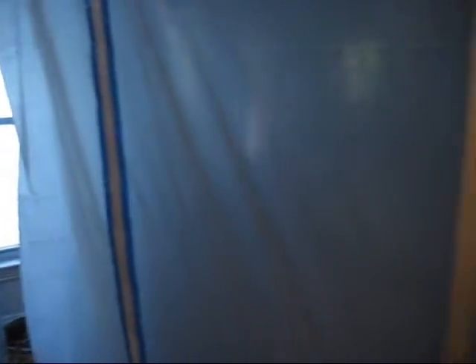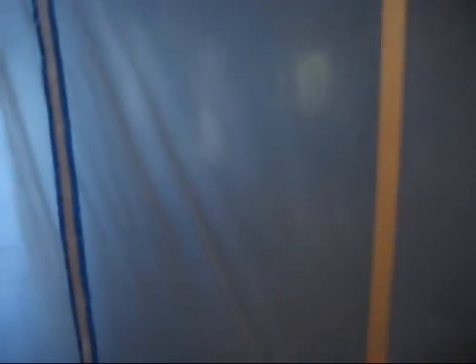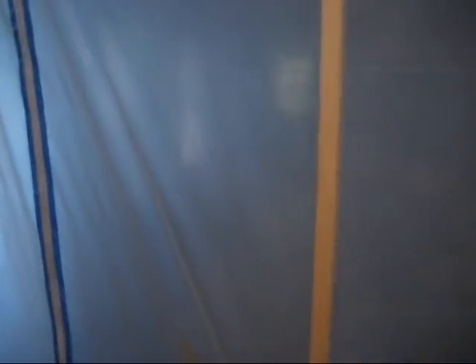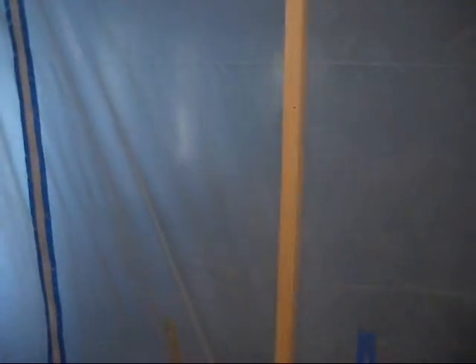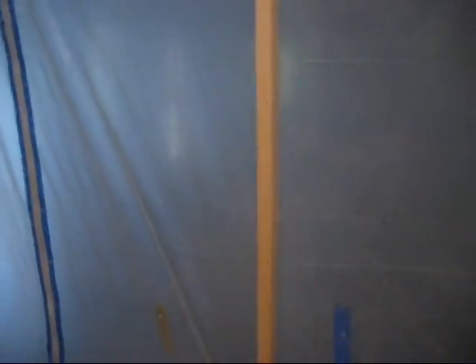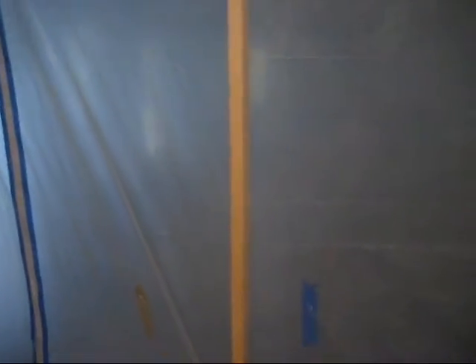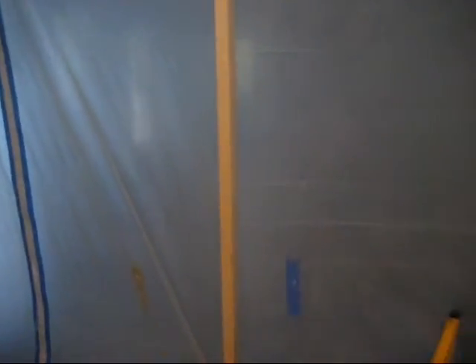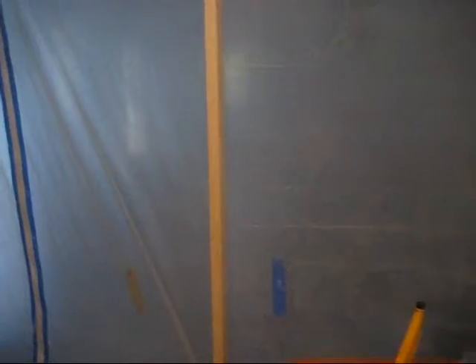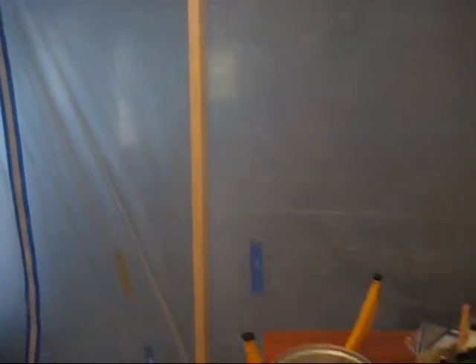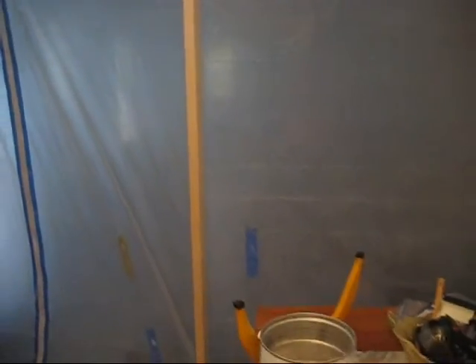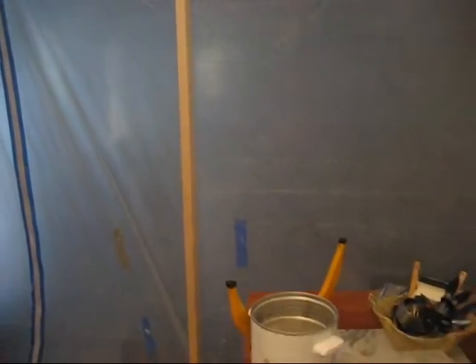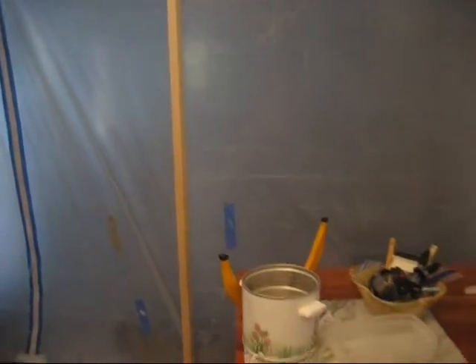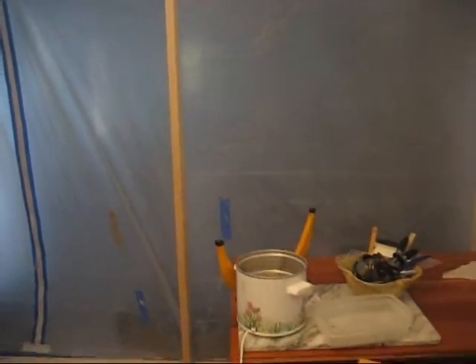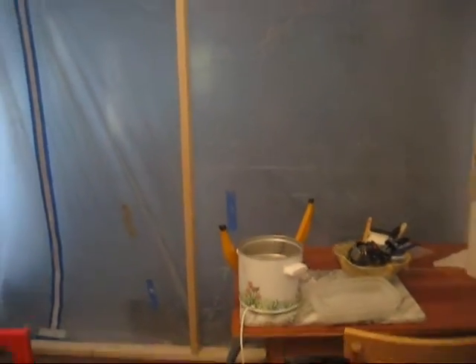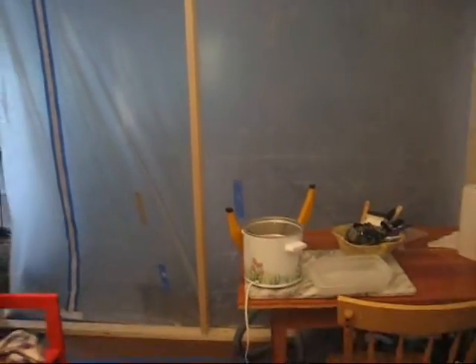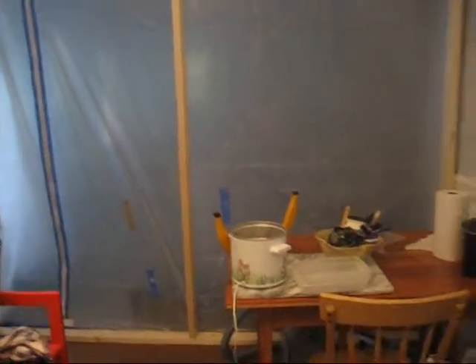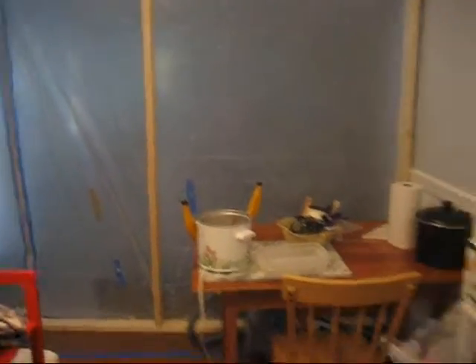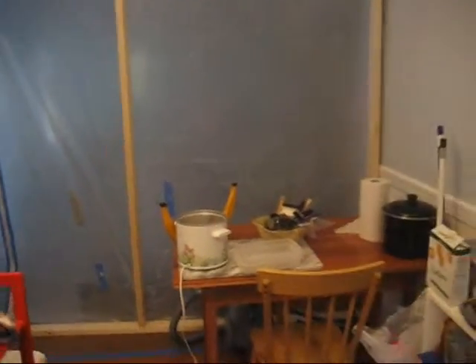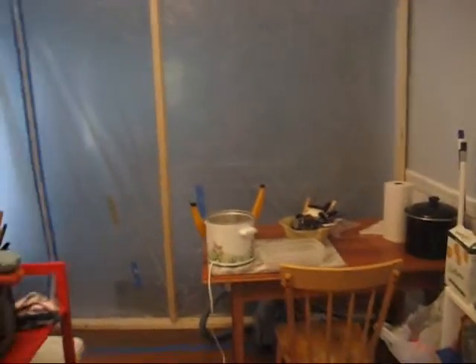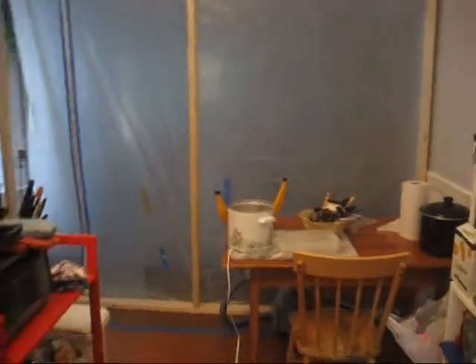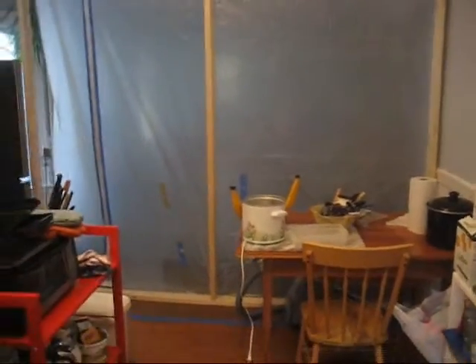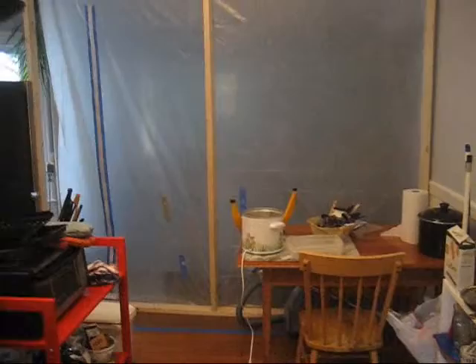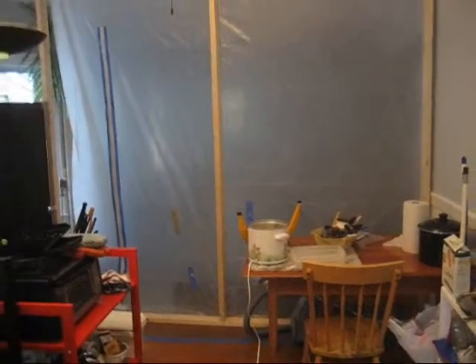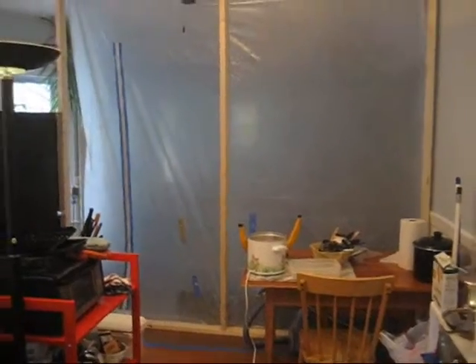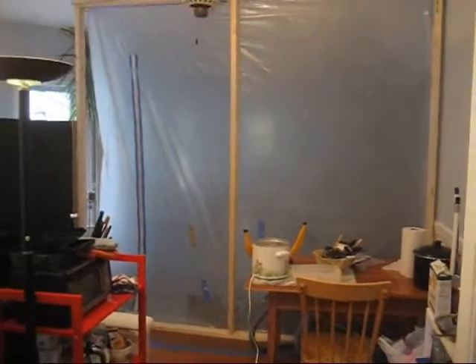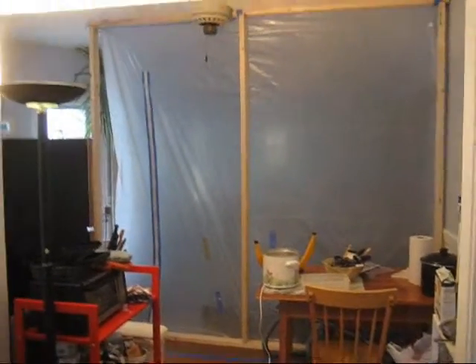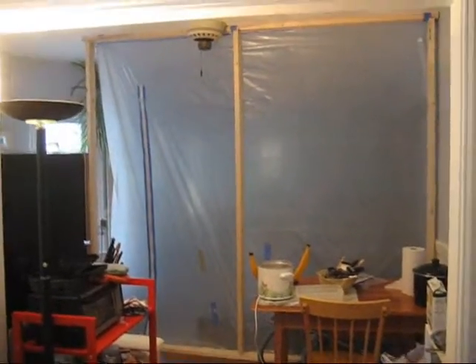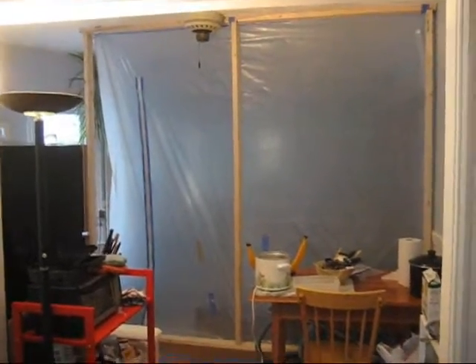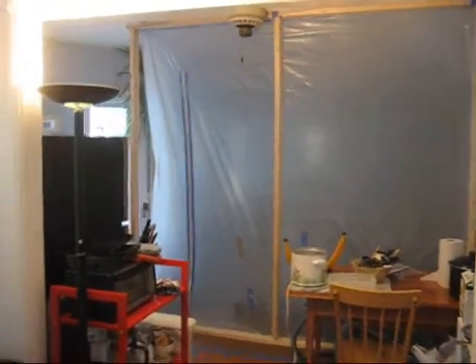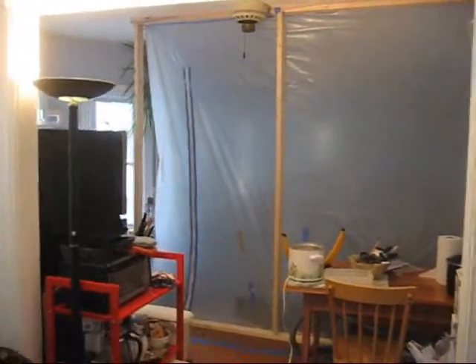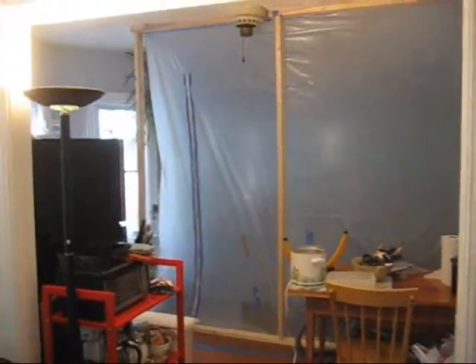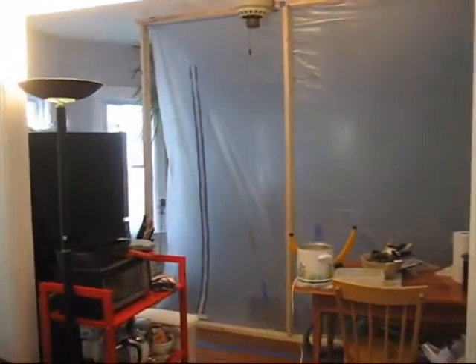Whoa, there's a big wall of plastic. So as we back out, we can see that our dining room has been cut in half, right beneath the ceiling plan.